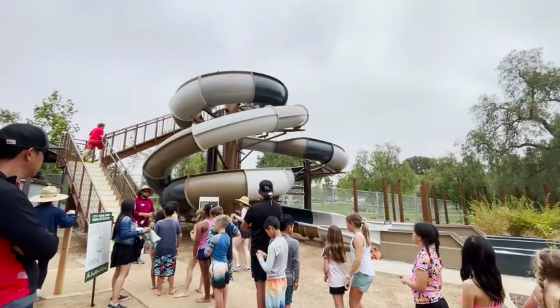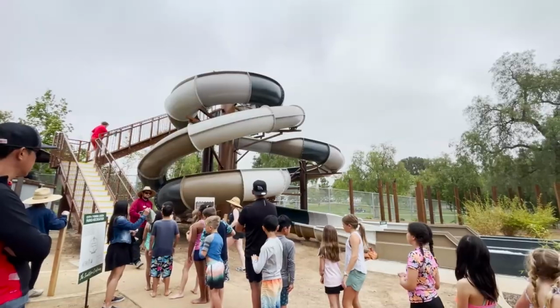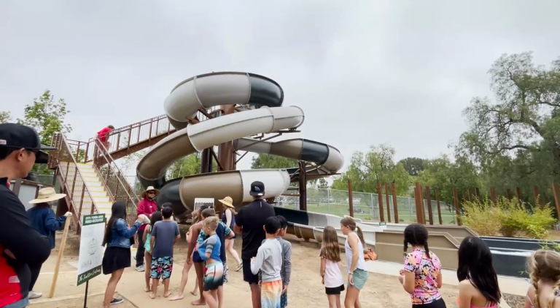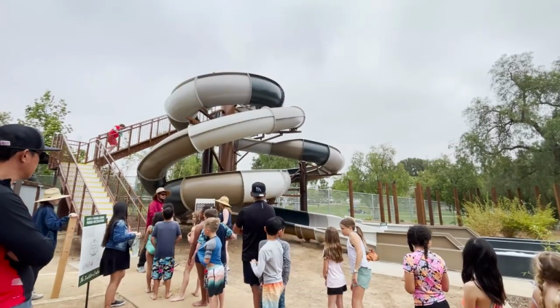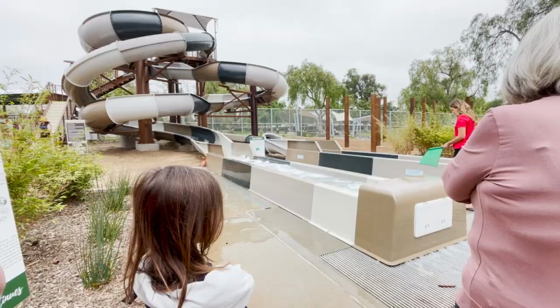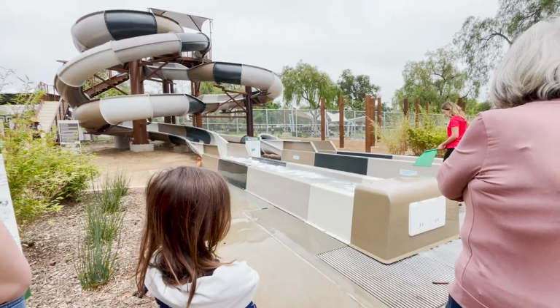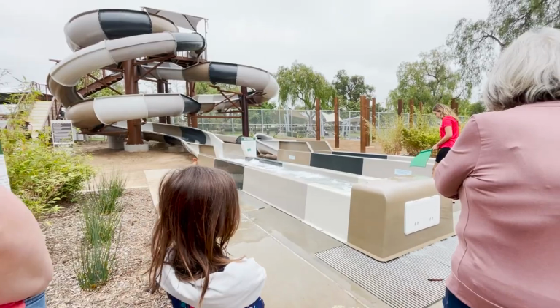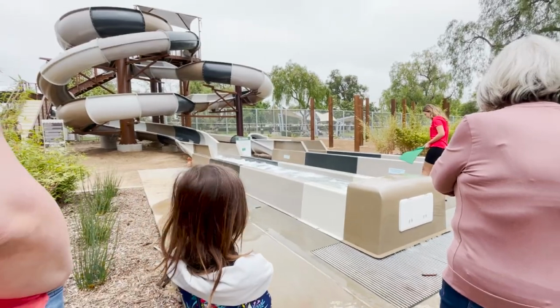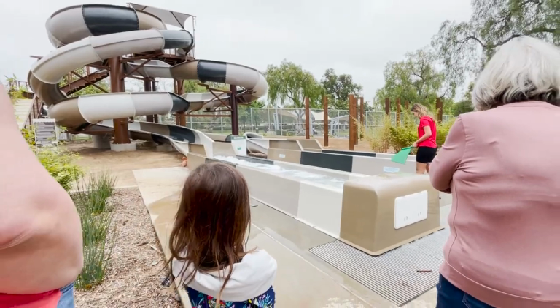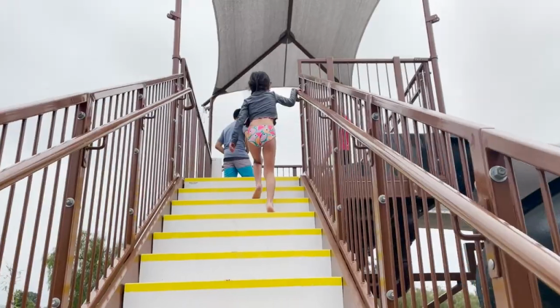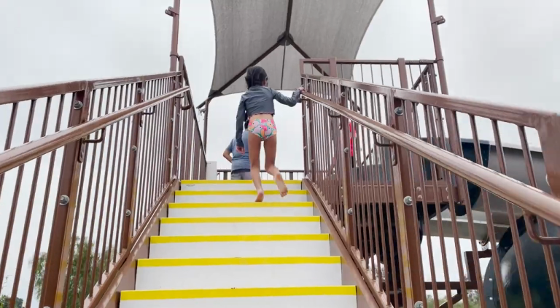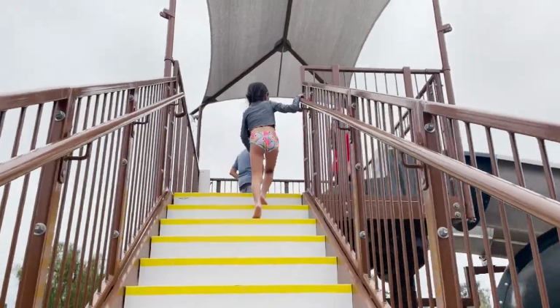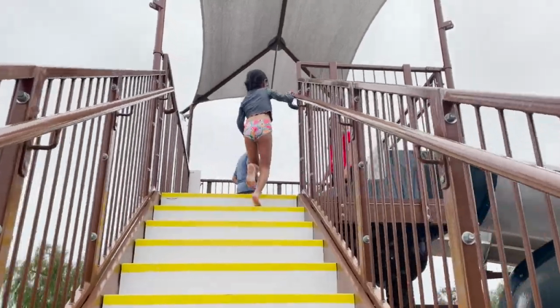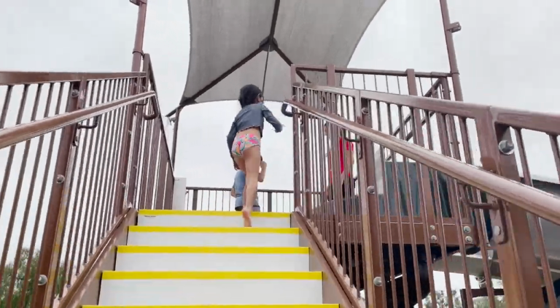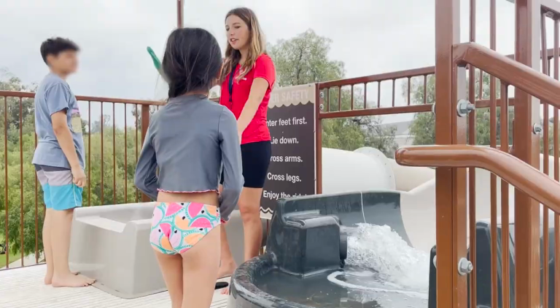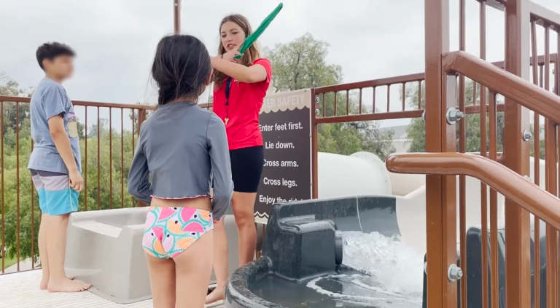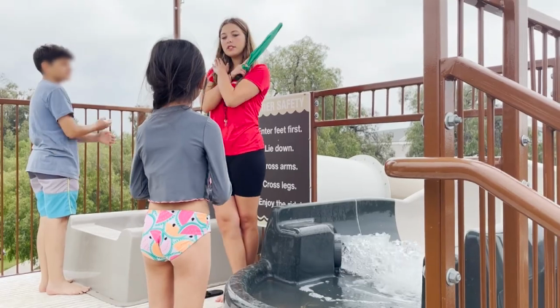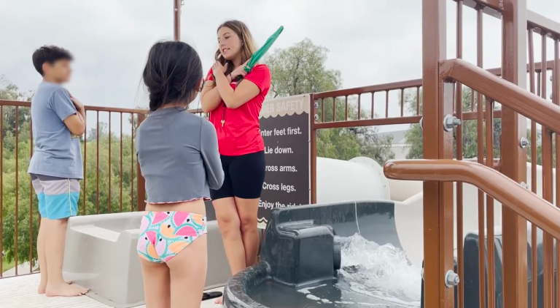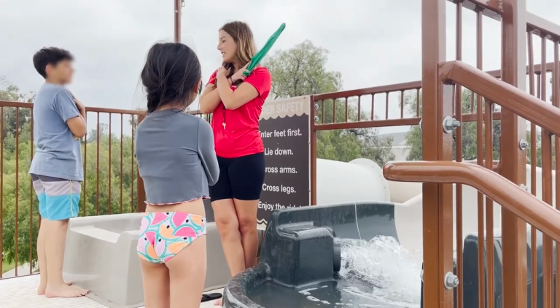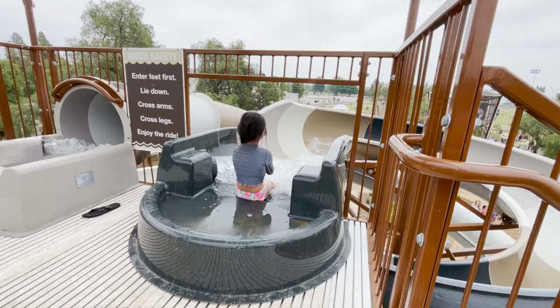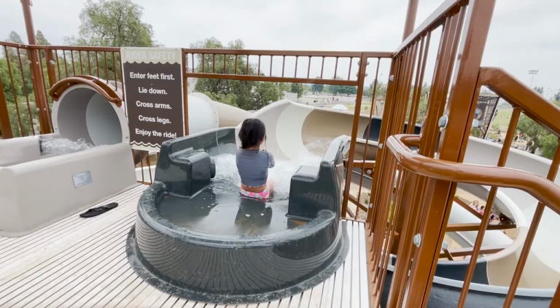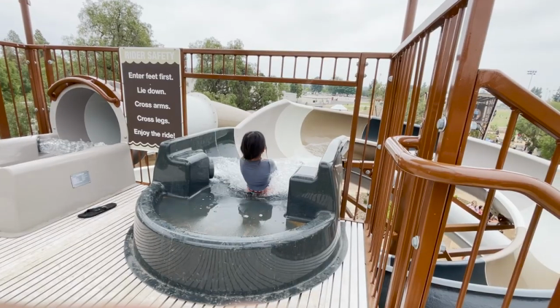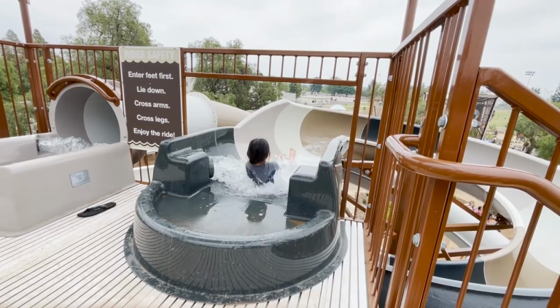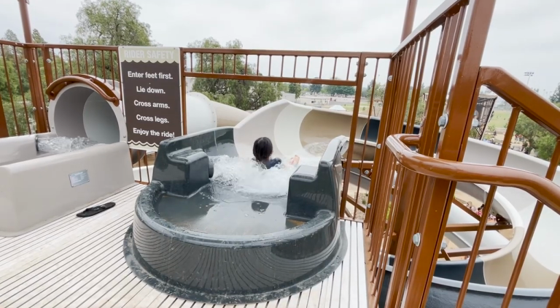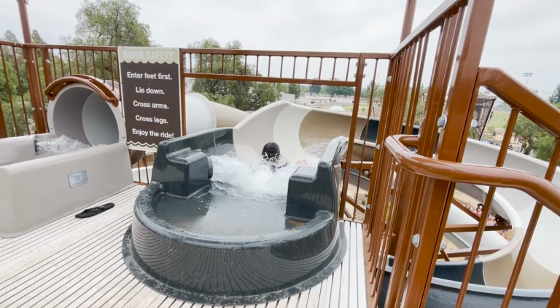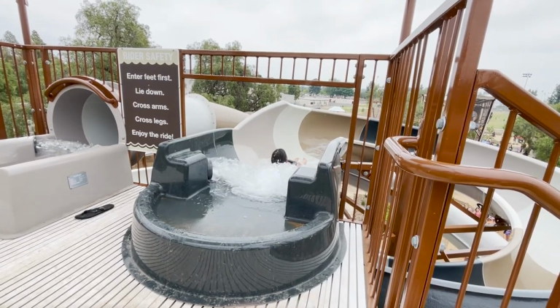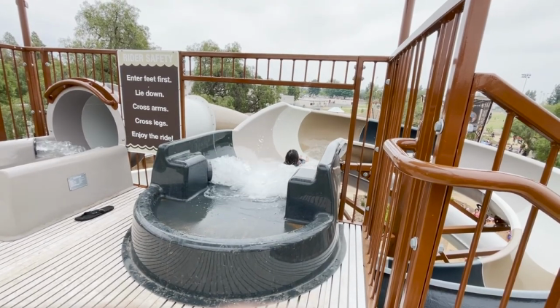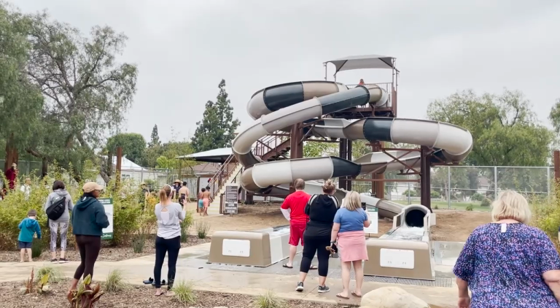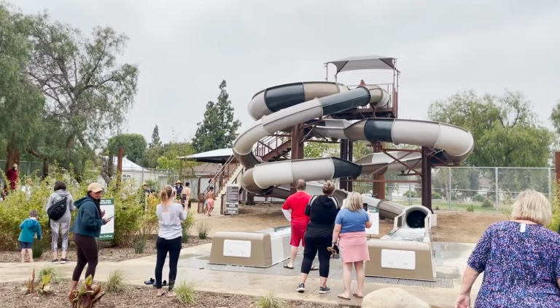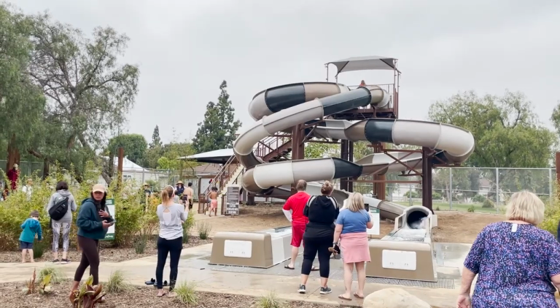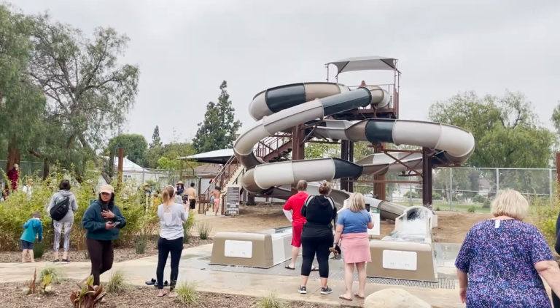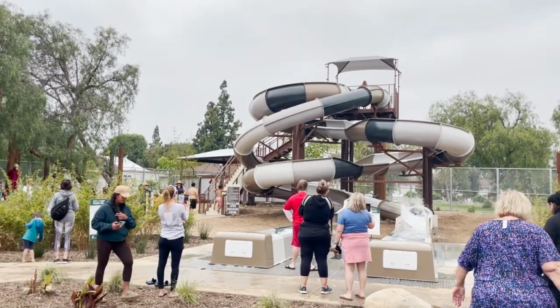Up past the play structure sits the park's two full-size water slides. Riders can choose between an open or tunneled slide, and it's a great activity for kids taller than 48 inches.